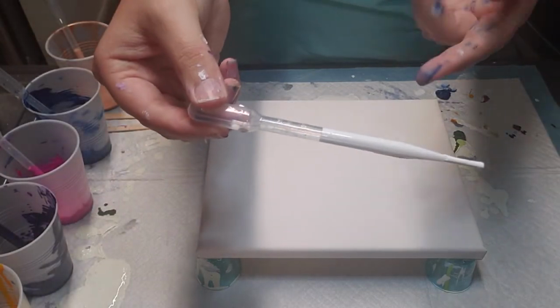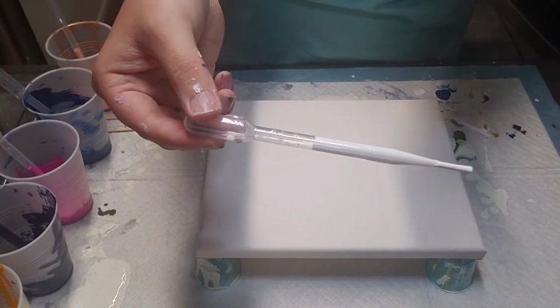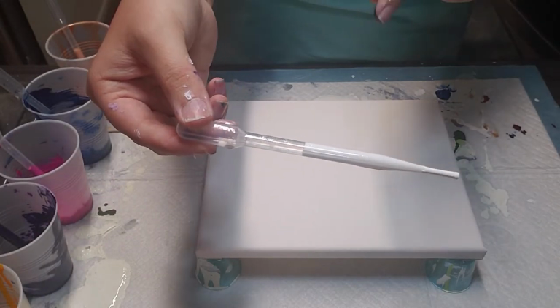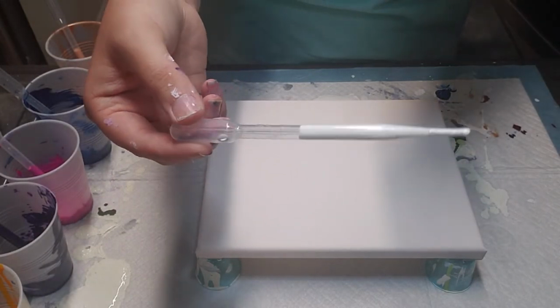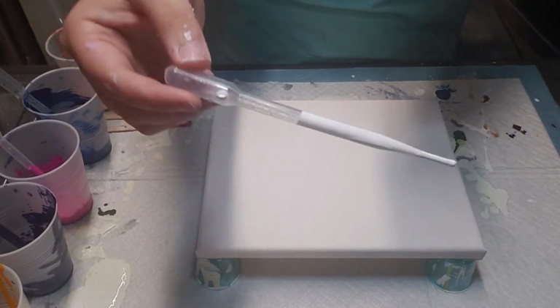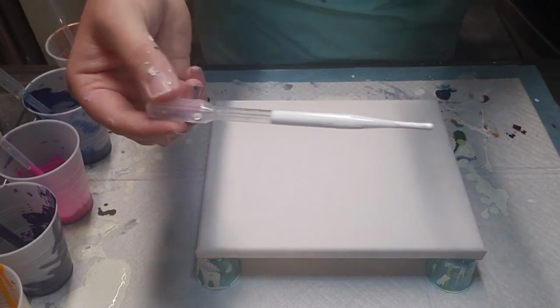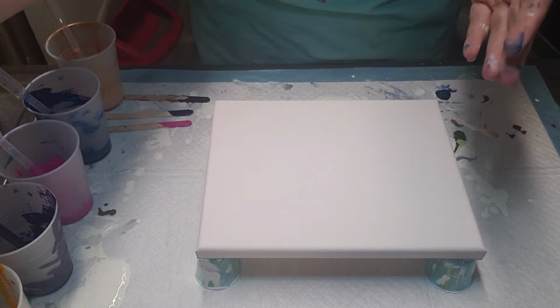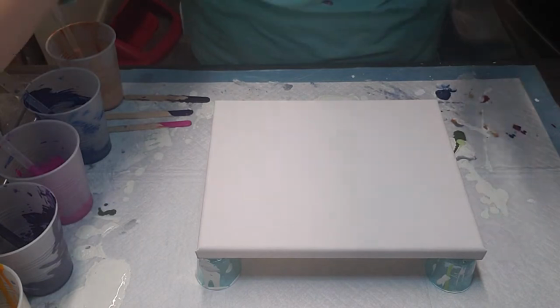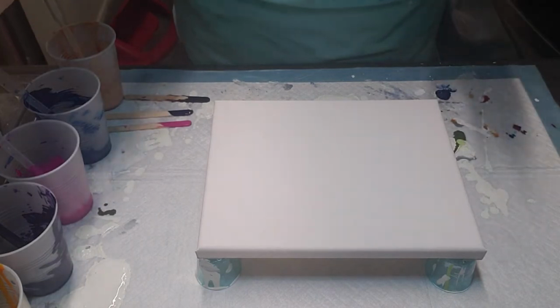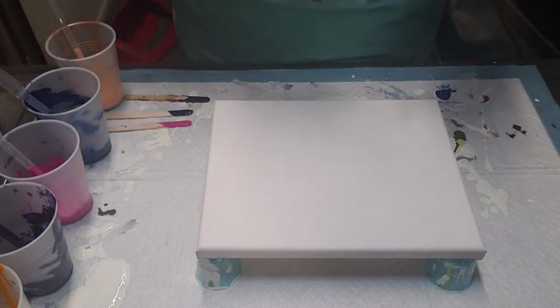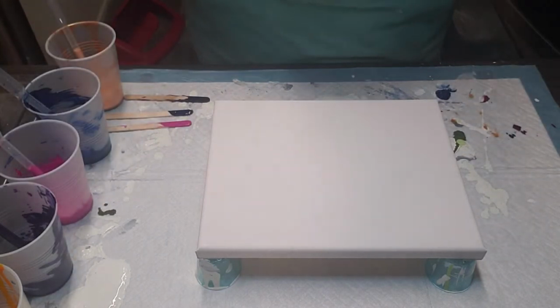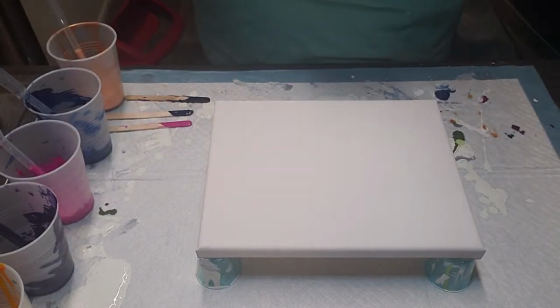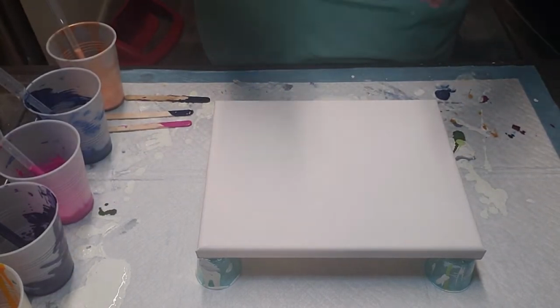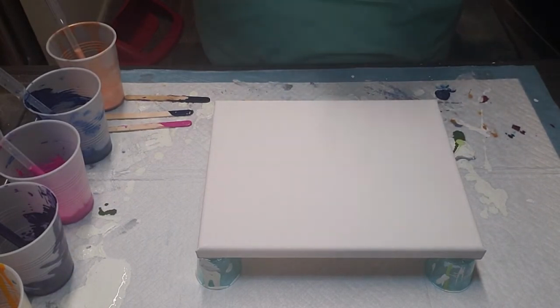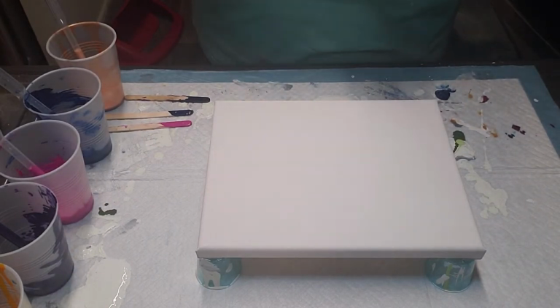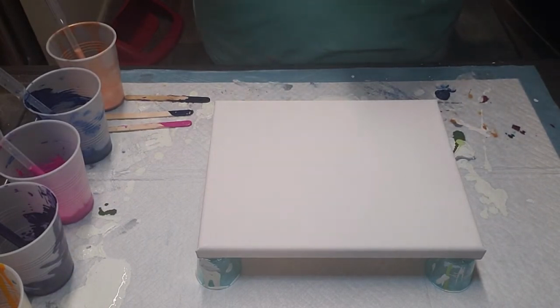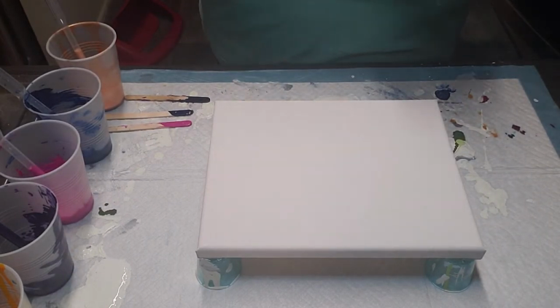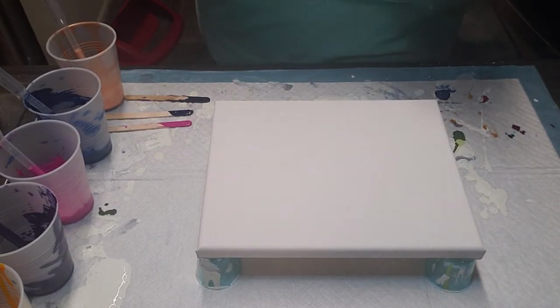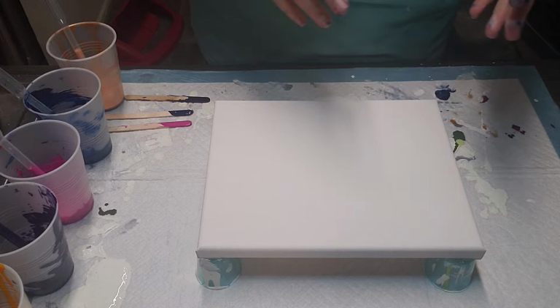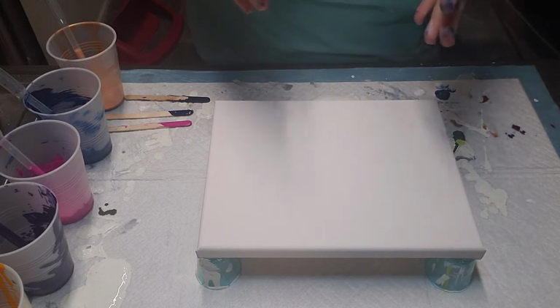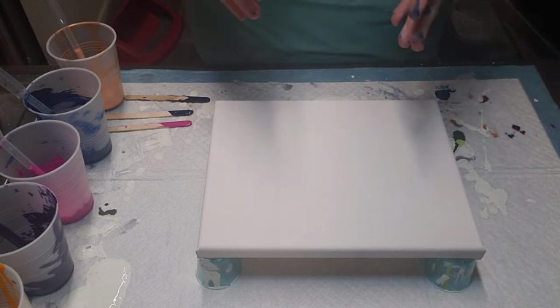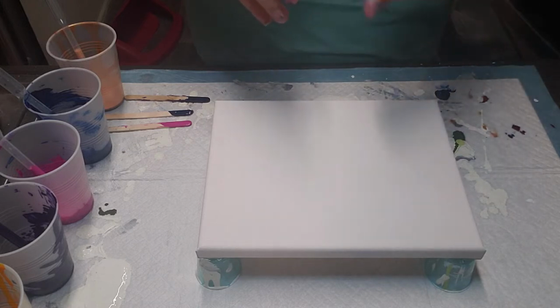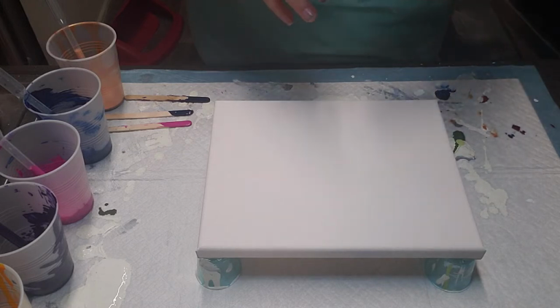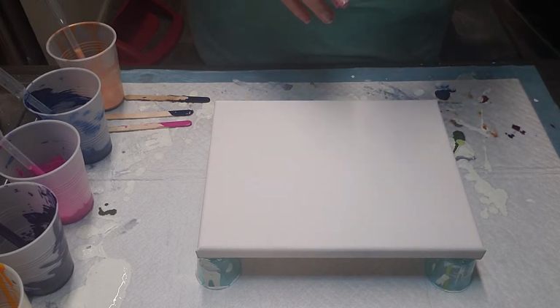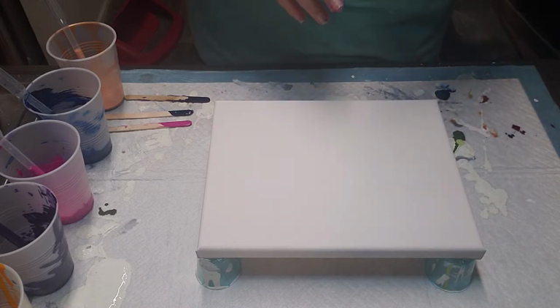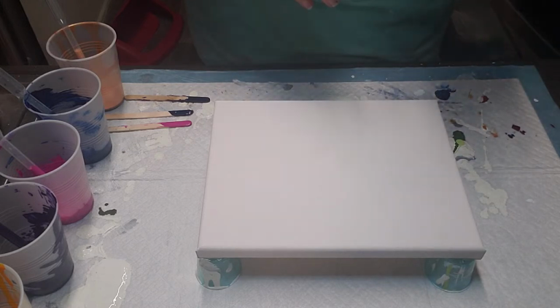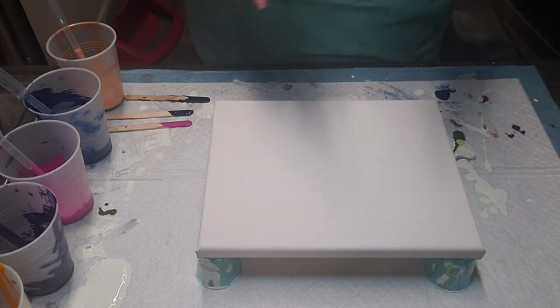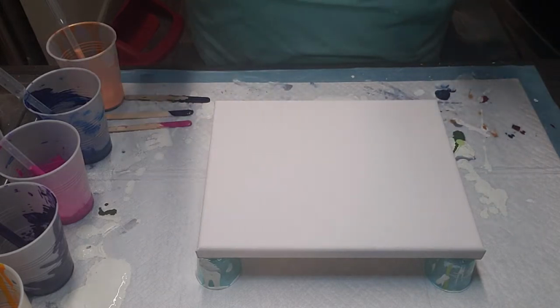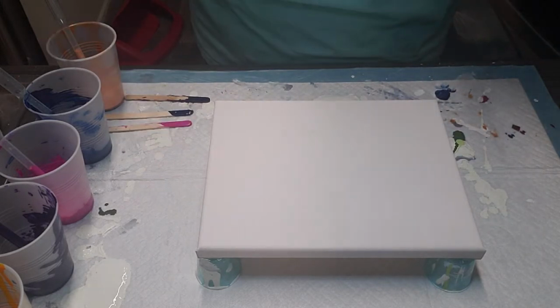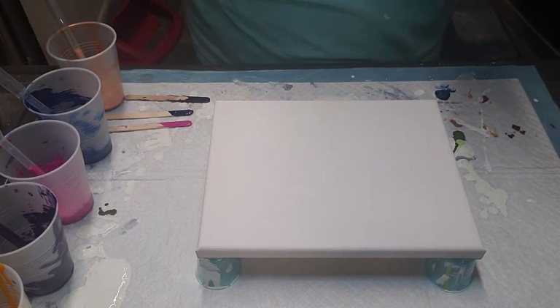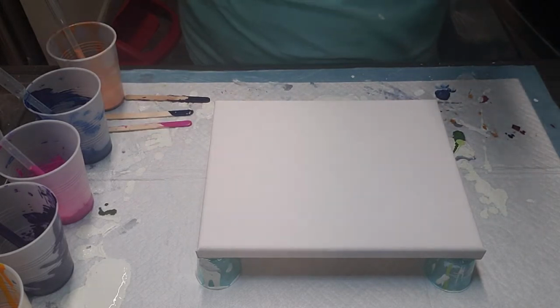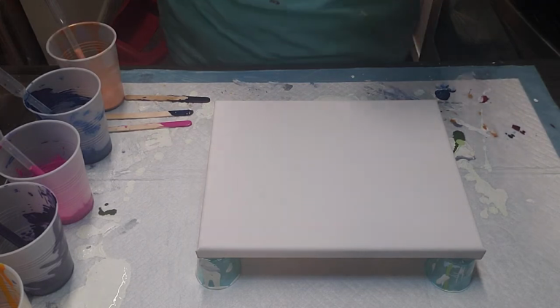This is the titanium white from Hobby Lobby. Right now, guys, all of their Master Touch and Fine Touch stuff is 50% off. That includes easels, art tables, canvases, everything. So that was a good find last night.